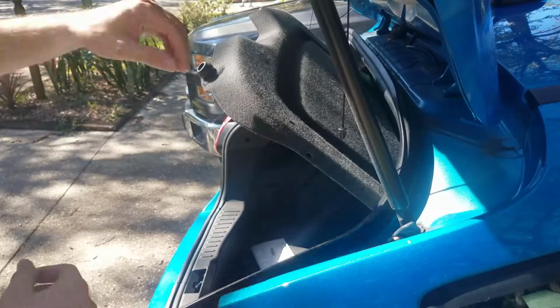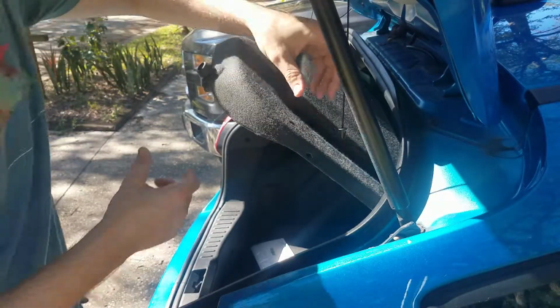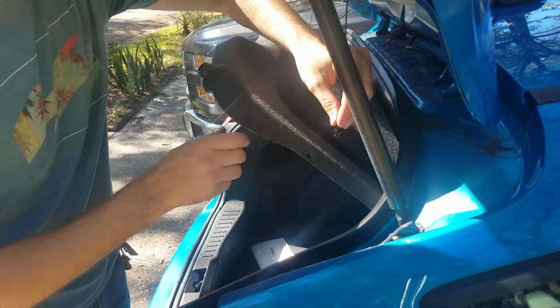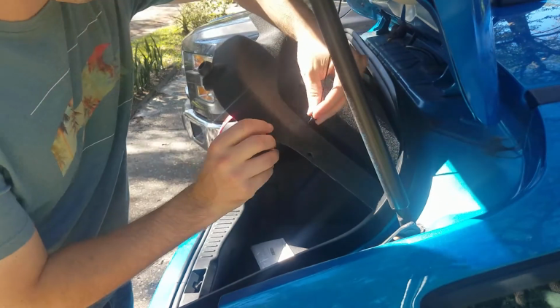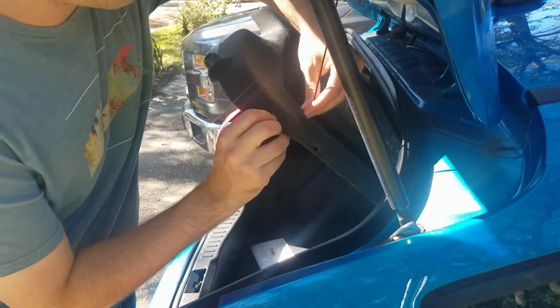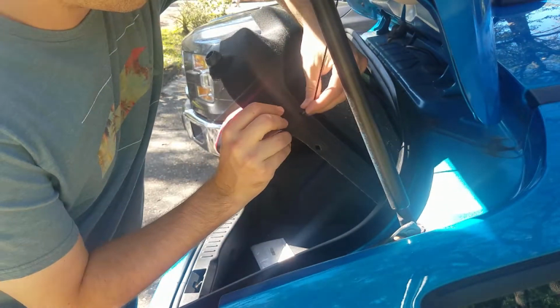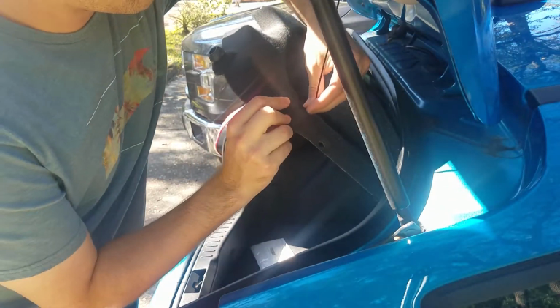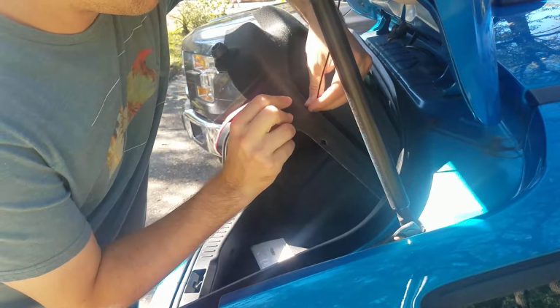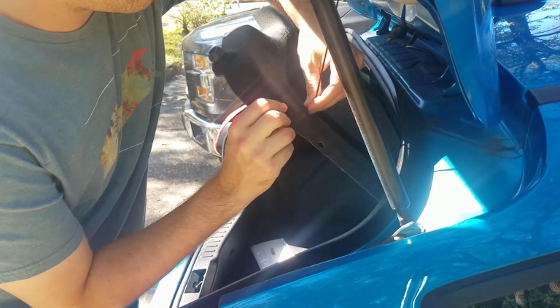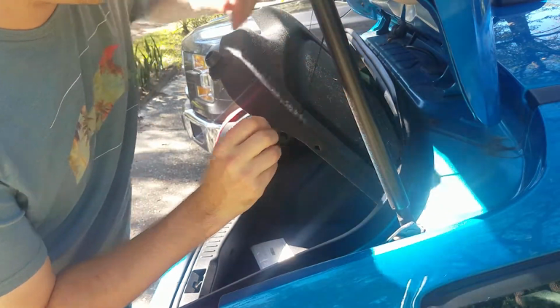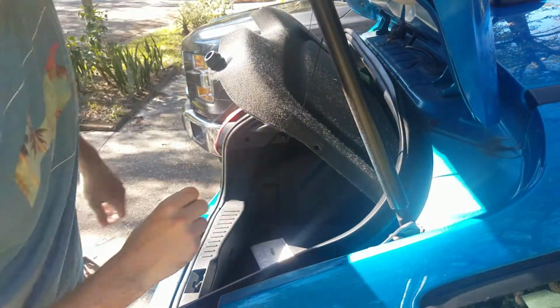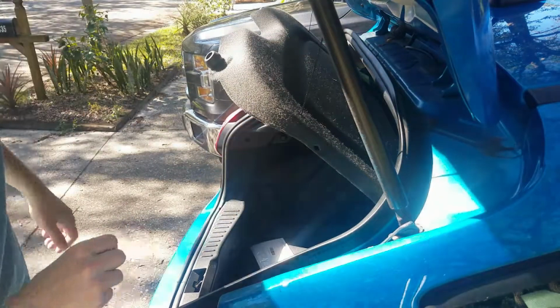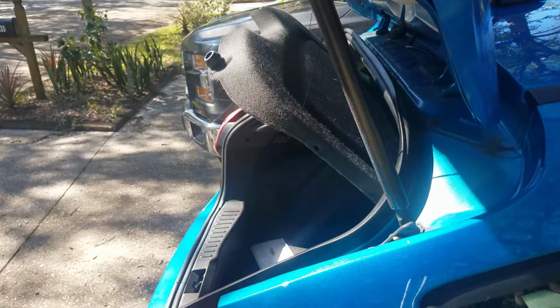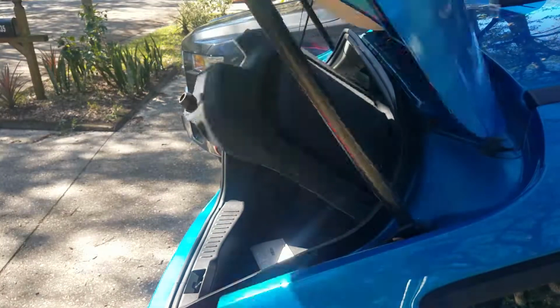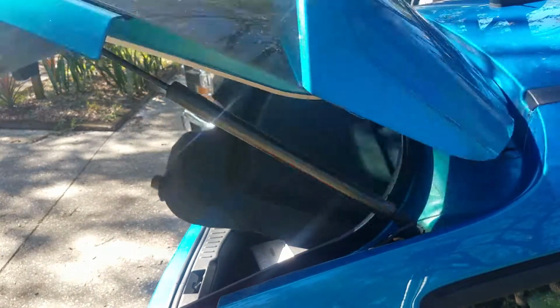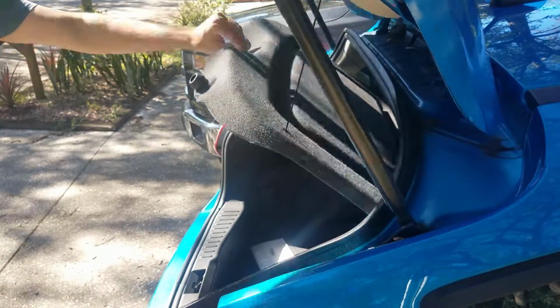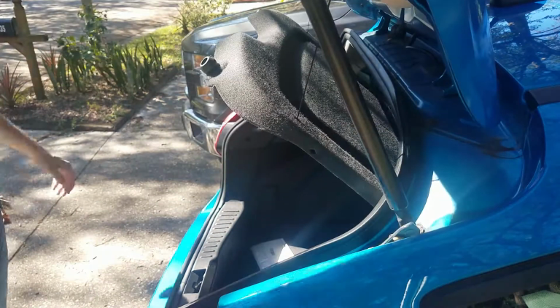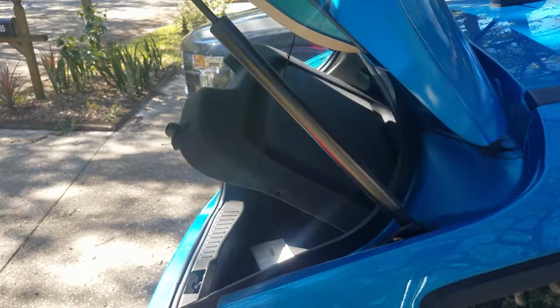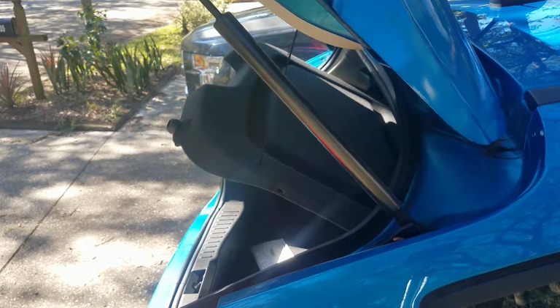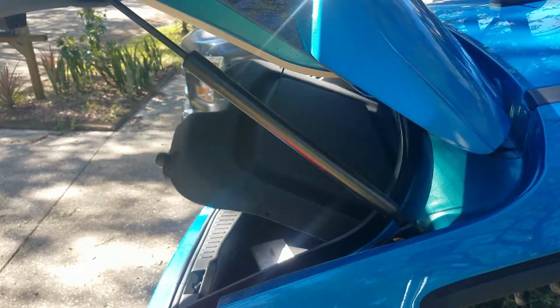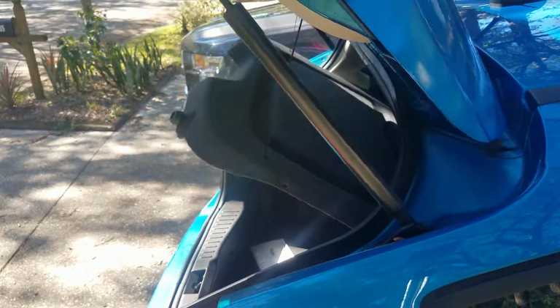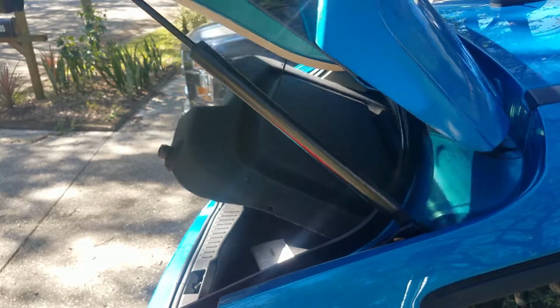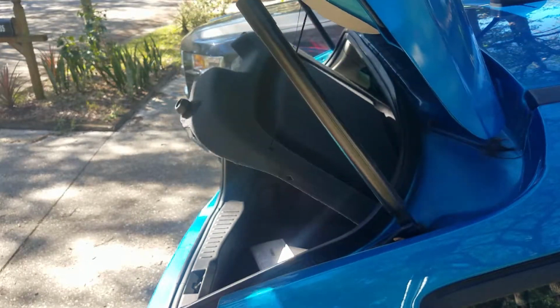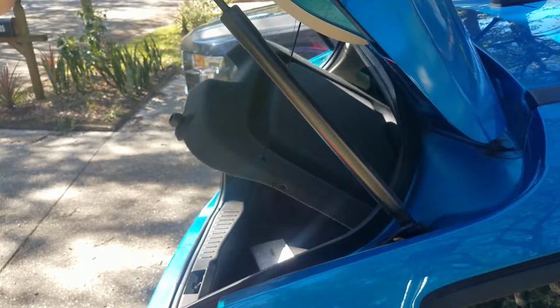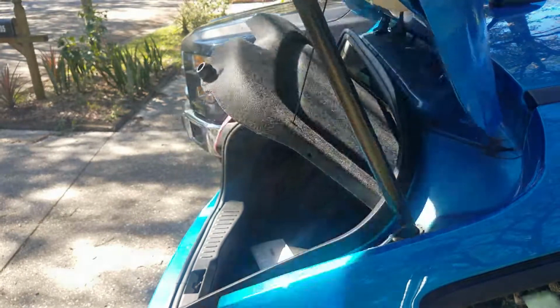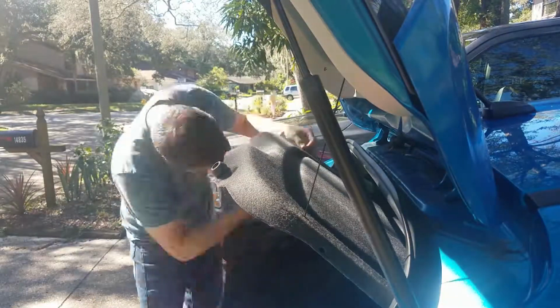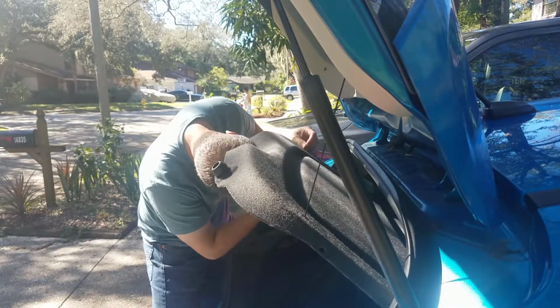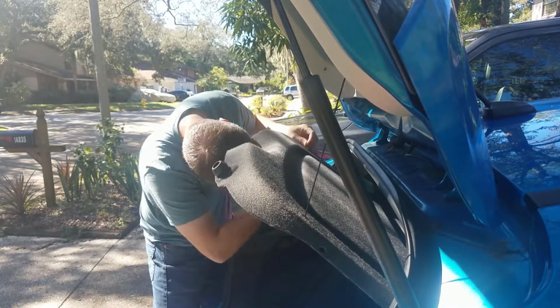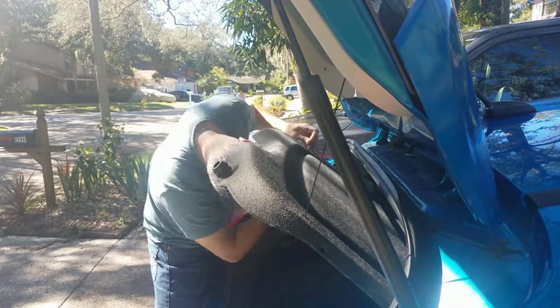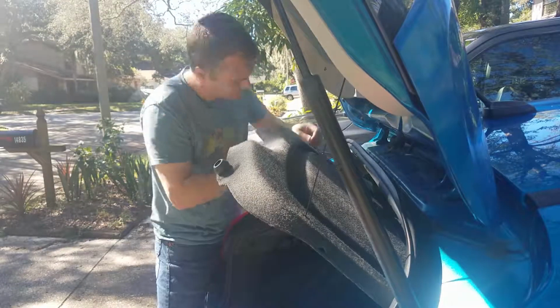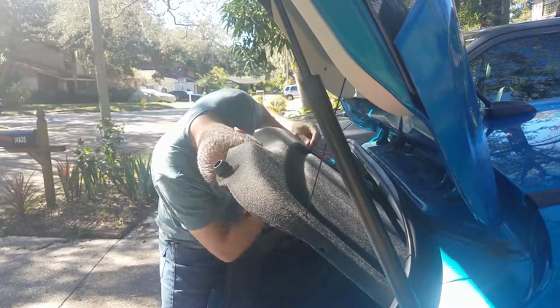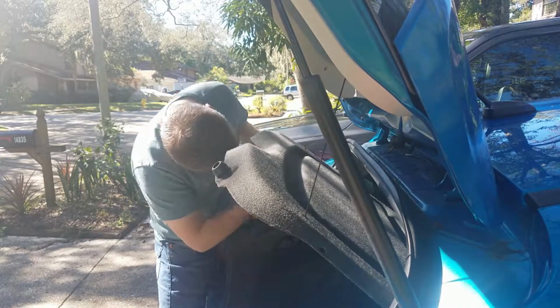Then I seated the new pushpin in place. But I noticed something still wasn't looking quite right — the cover was still opening just slightly unevenly. So I decided to go ahead and remove the strap from that side as well.